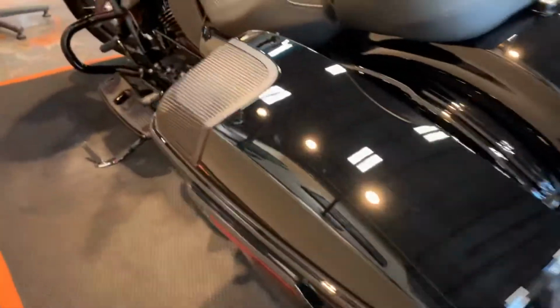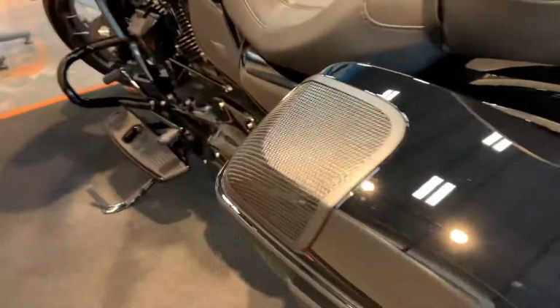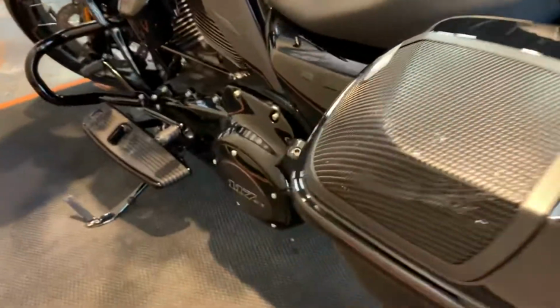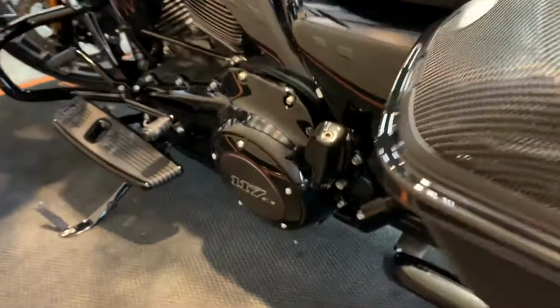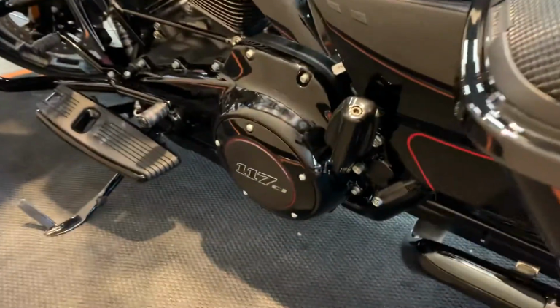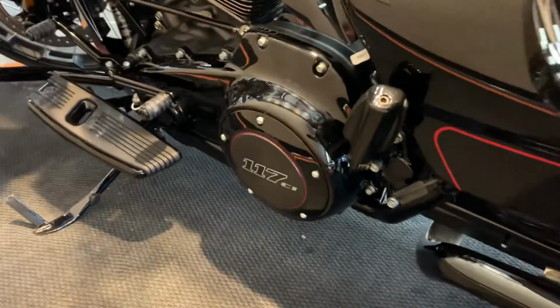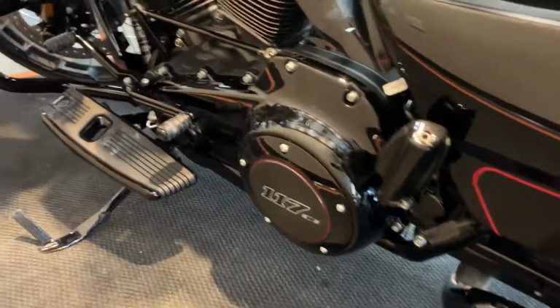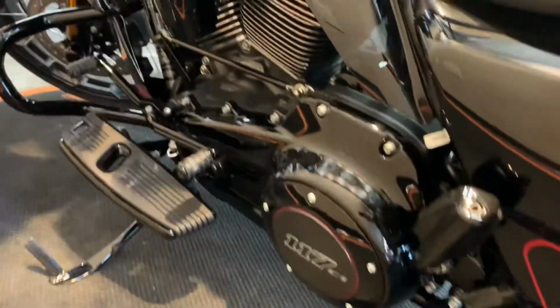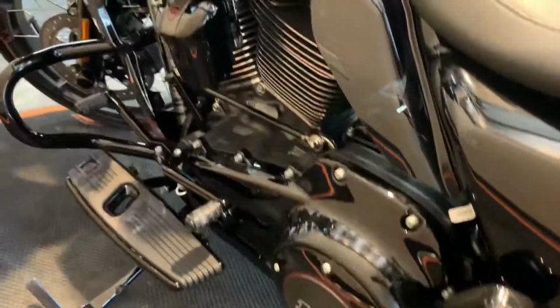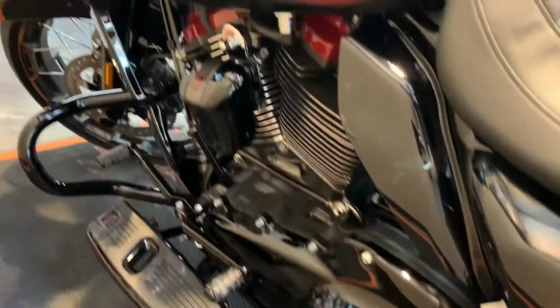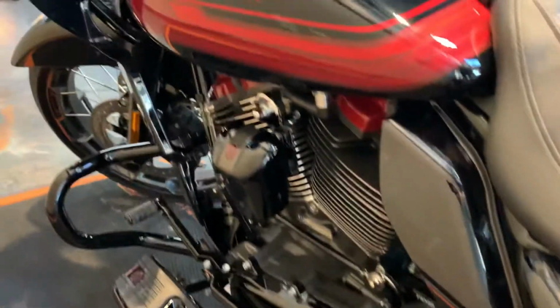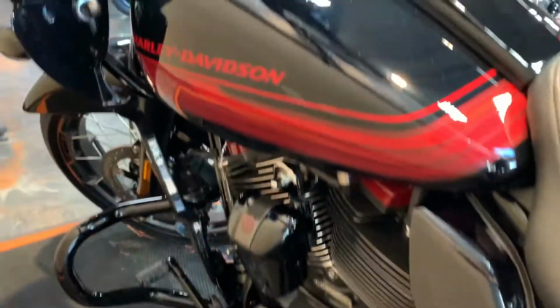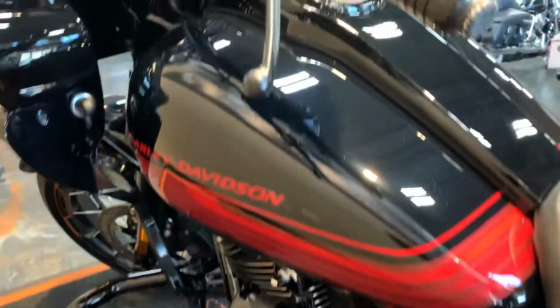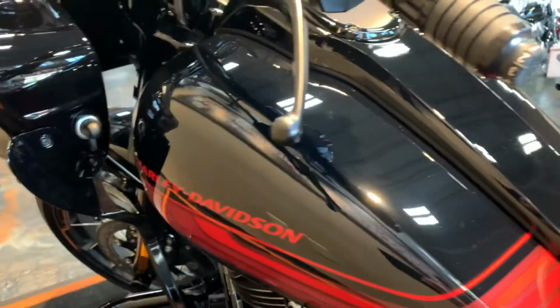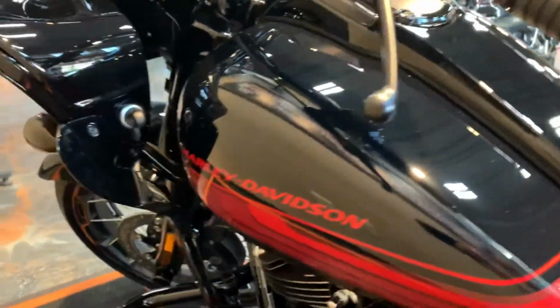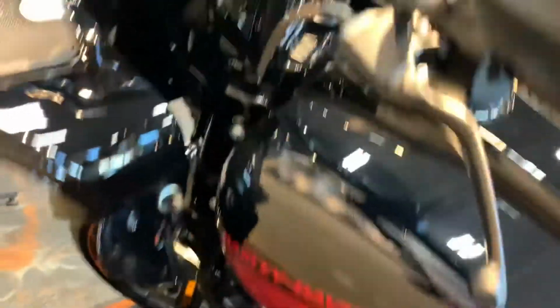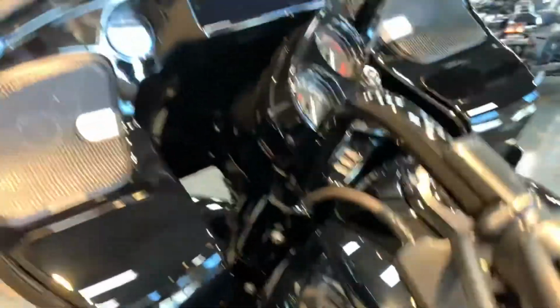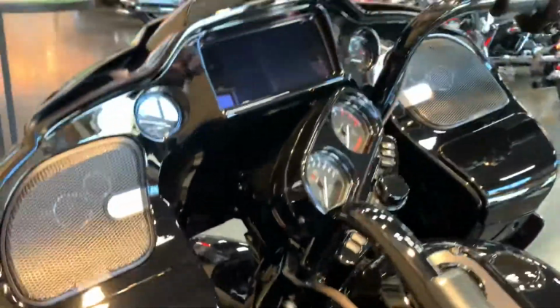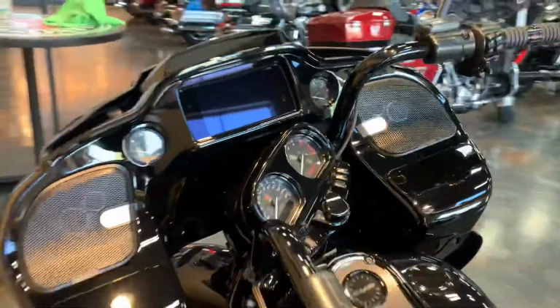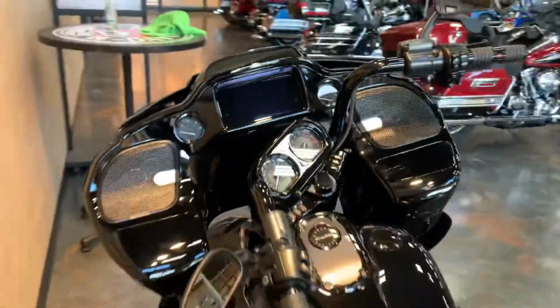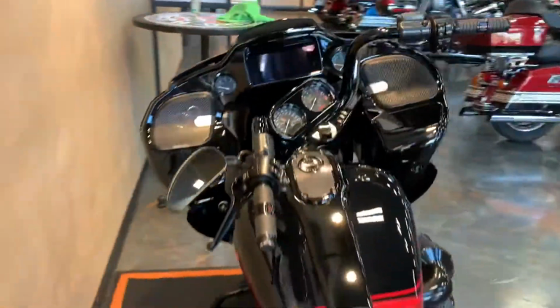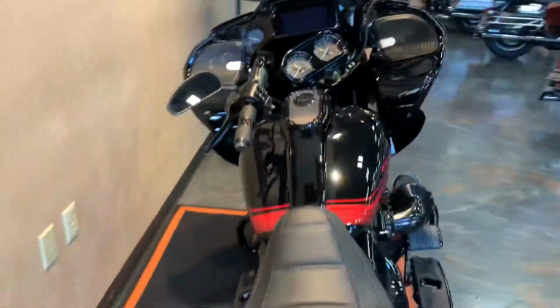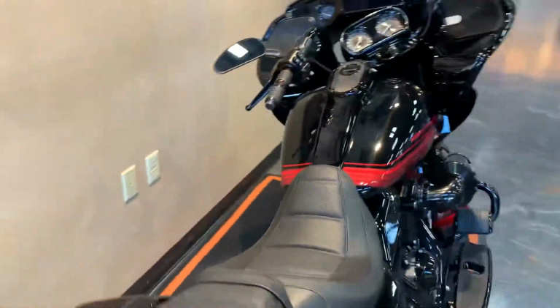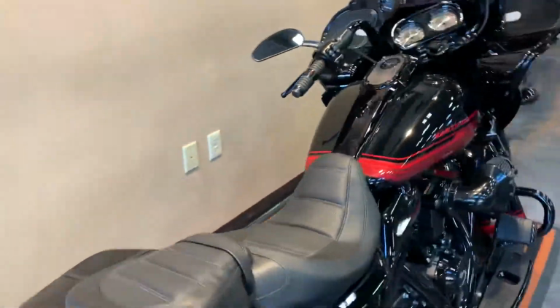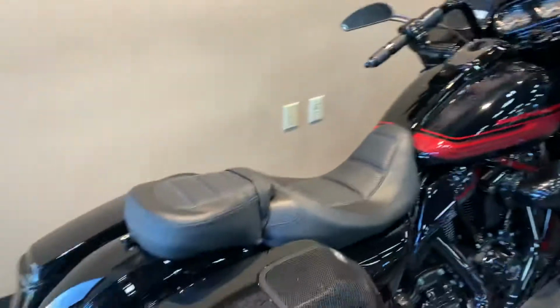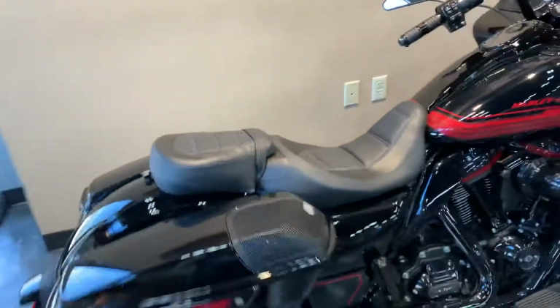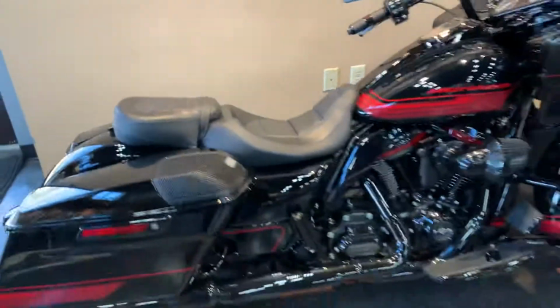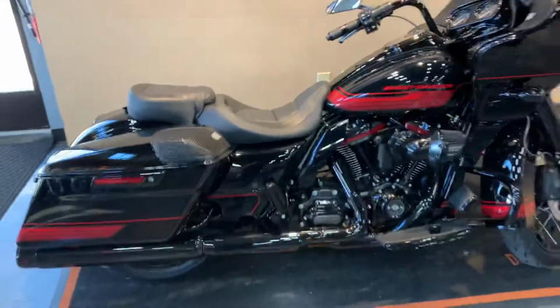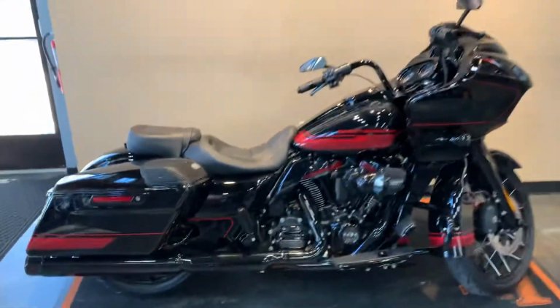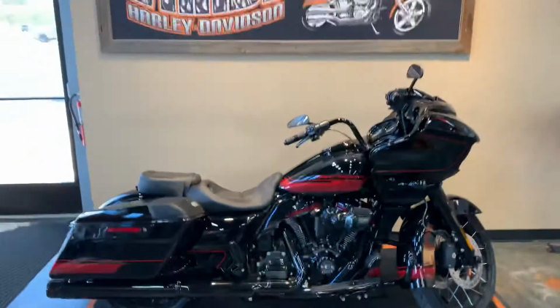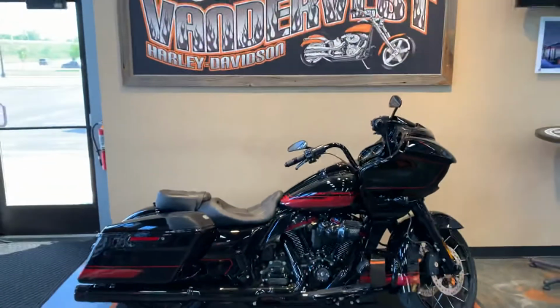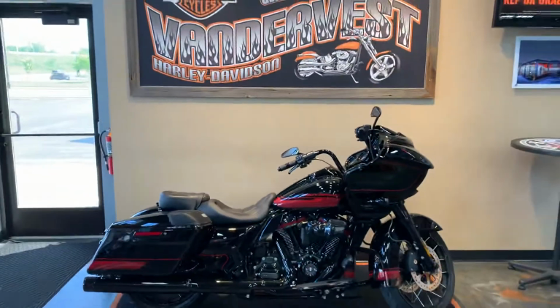Give us a call. Our number here is 920-498-8822. Or of course you can swing down to 1966 Velp Avenue in Green Bay, Wisconsin. Vander Vest Harley-Davidson.